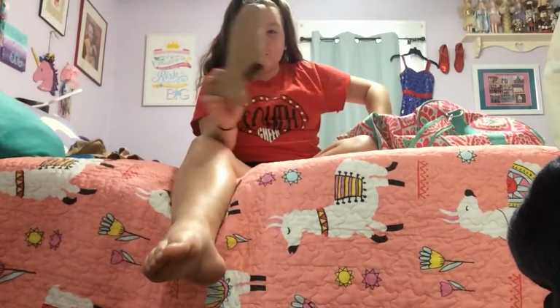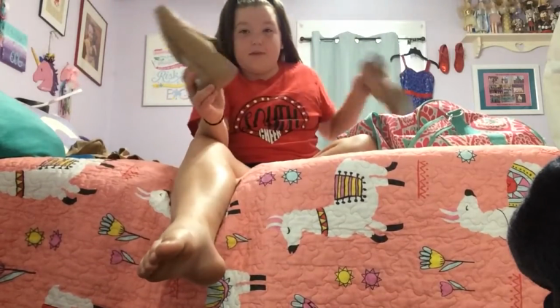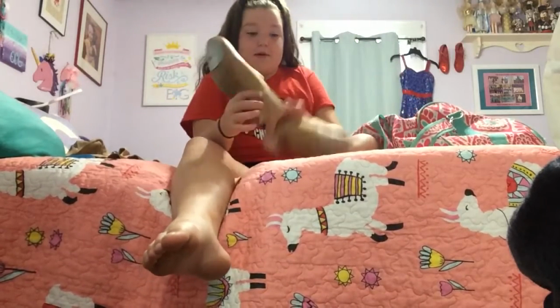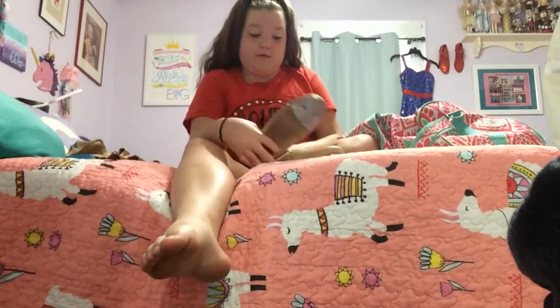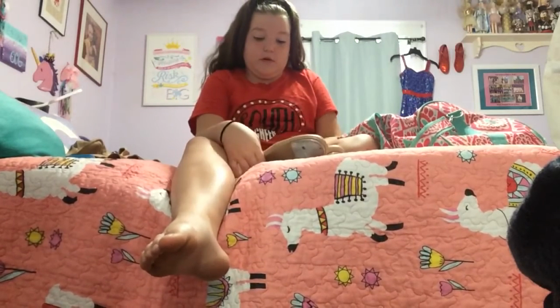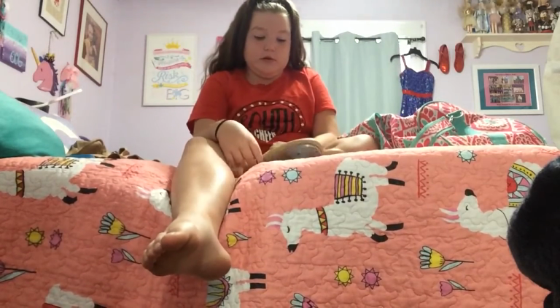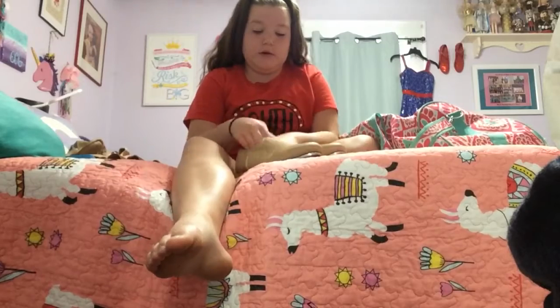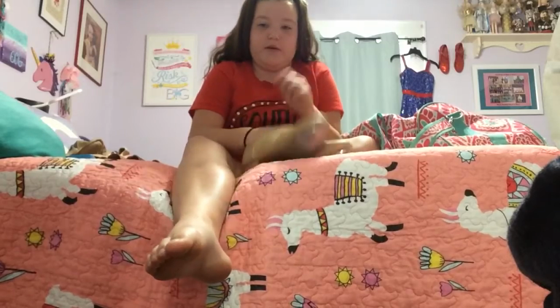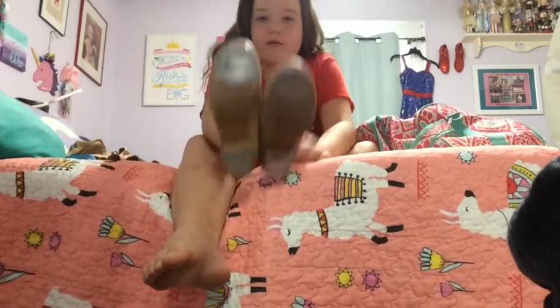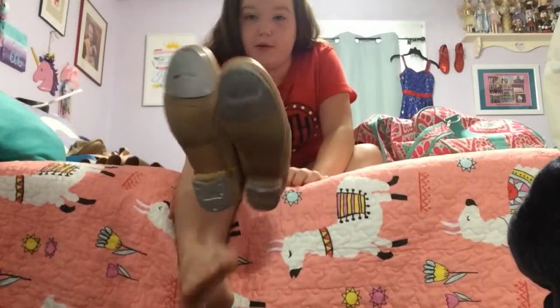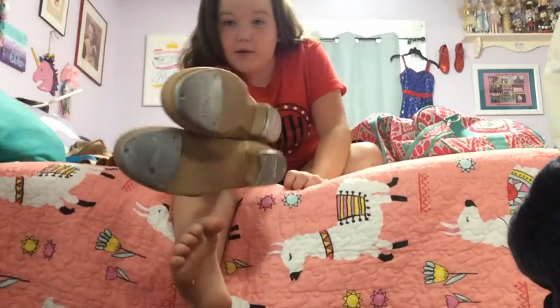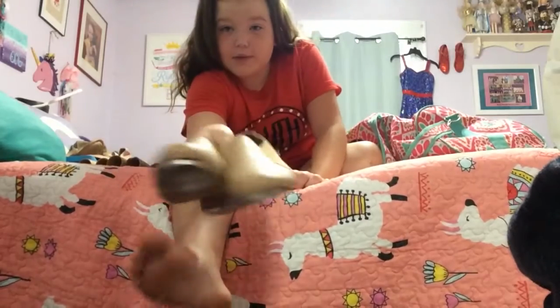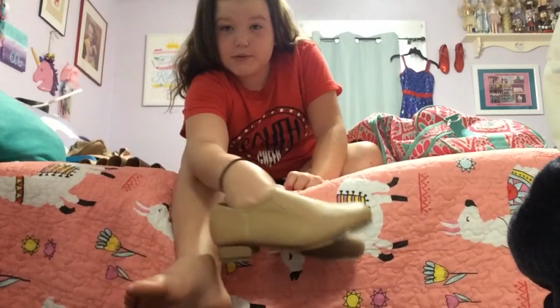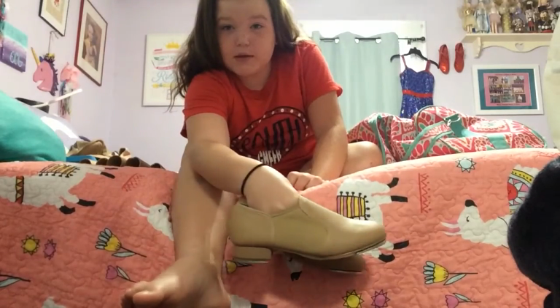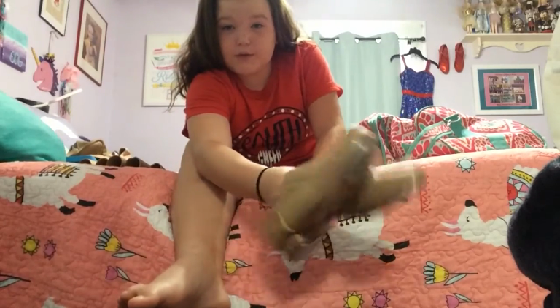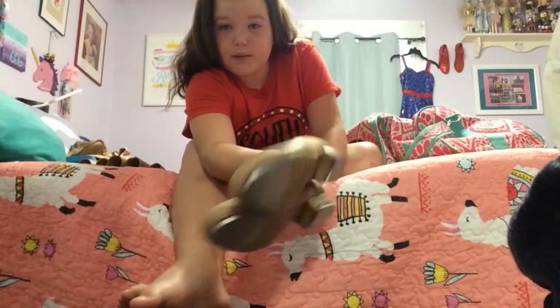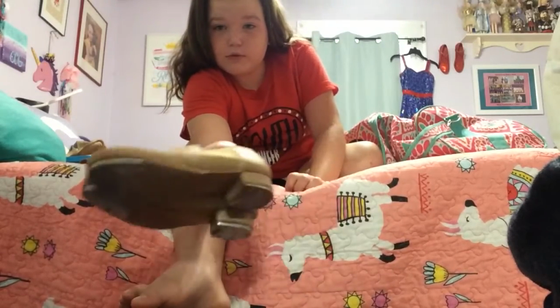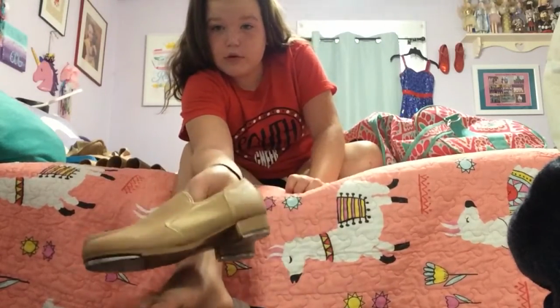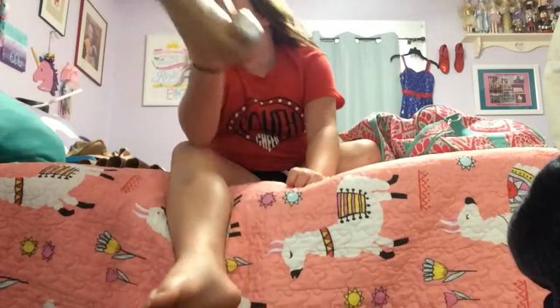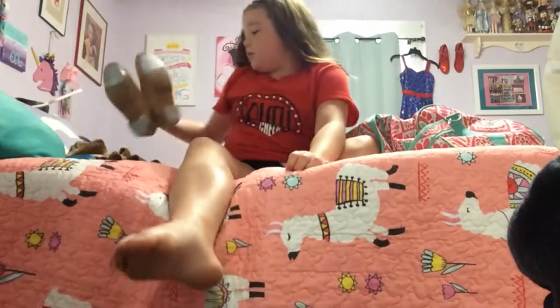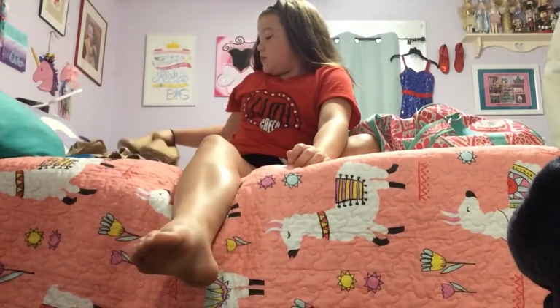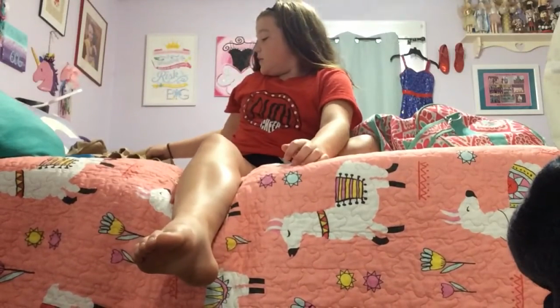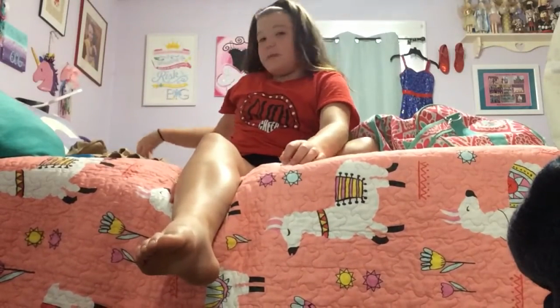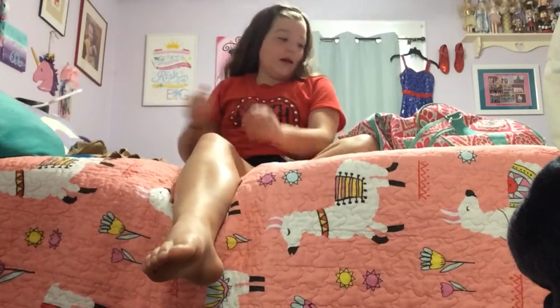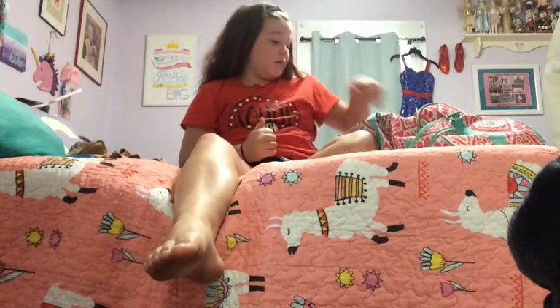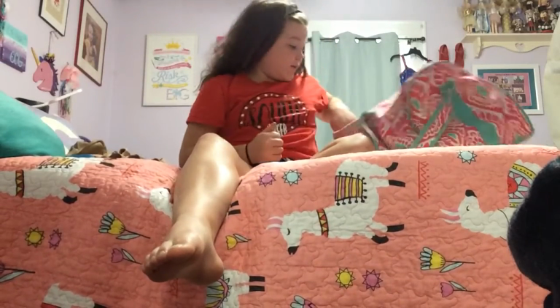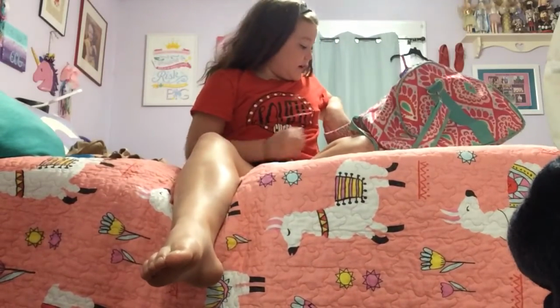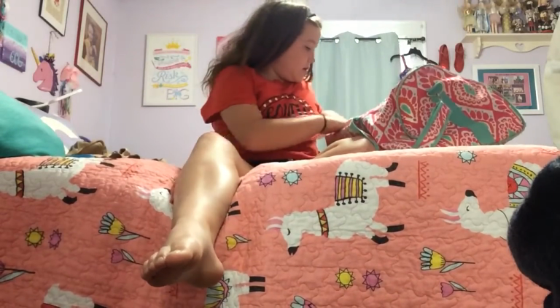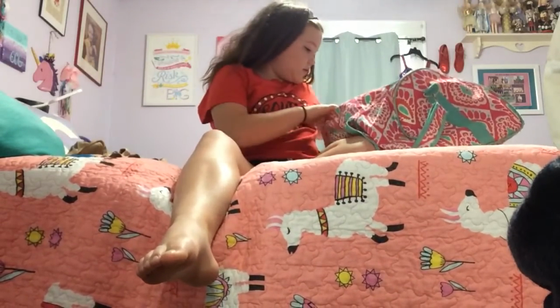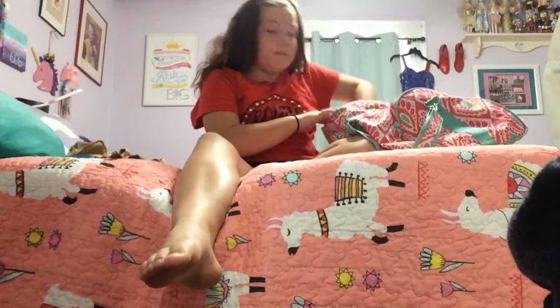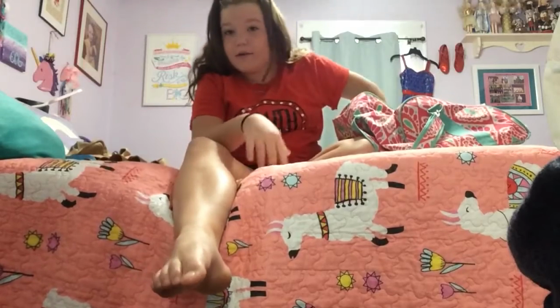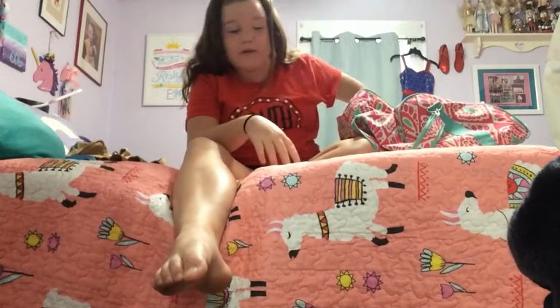Next, I have tap — my second favorite. Tap shoes! I love tap shoes. They're so fun to tap in, and I got a really comfy kind, so I don't mind wearing them.